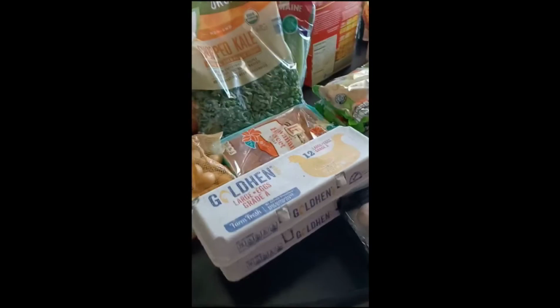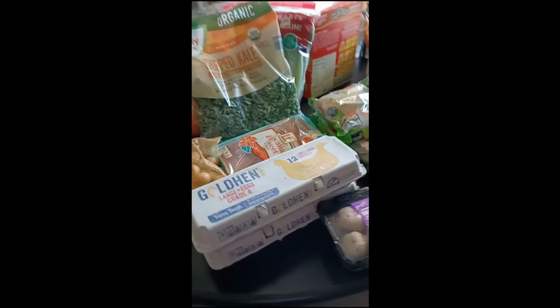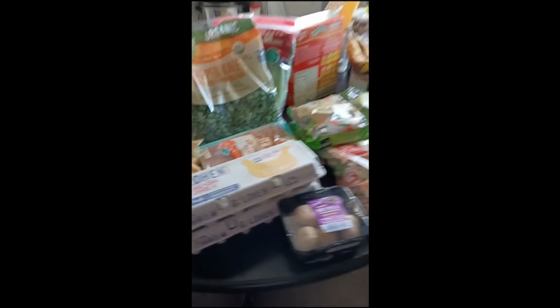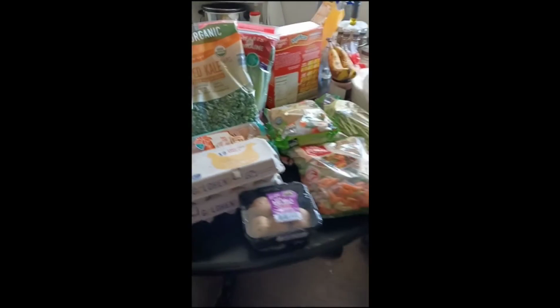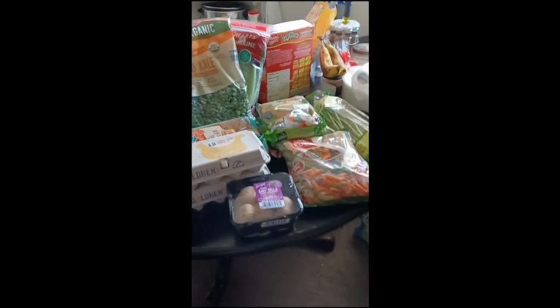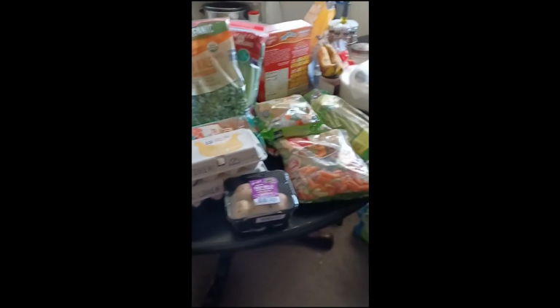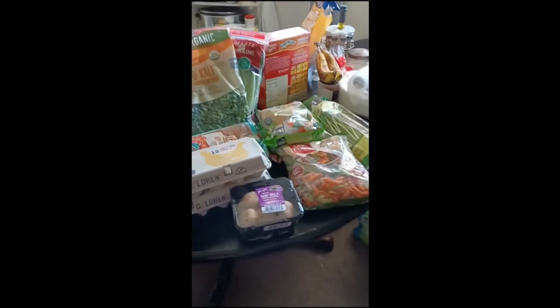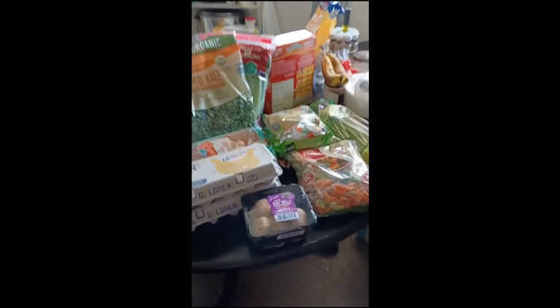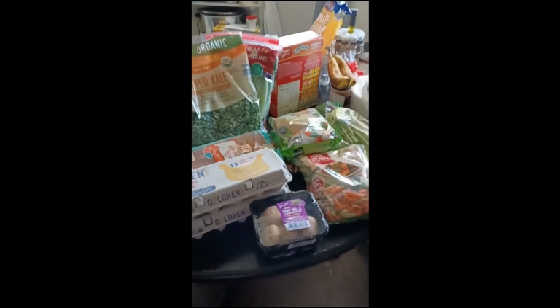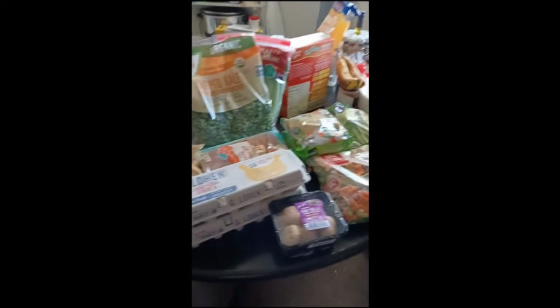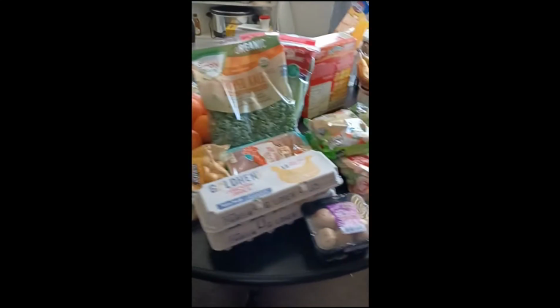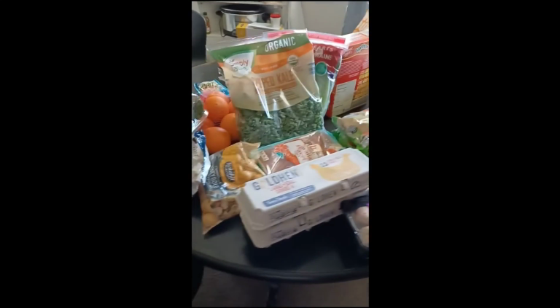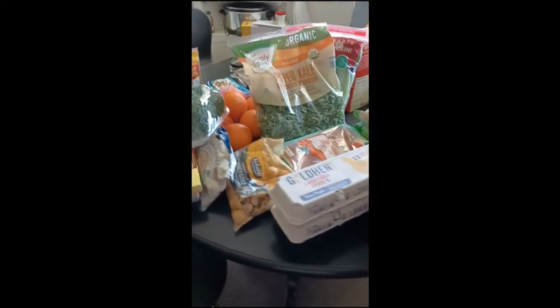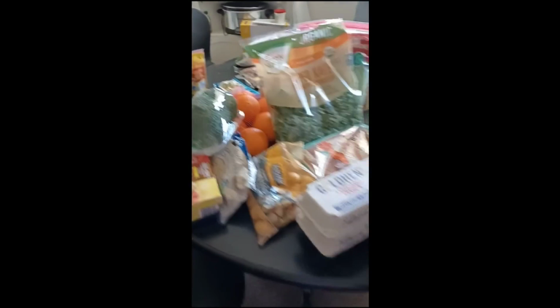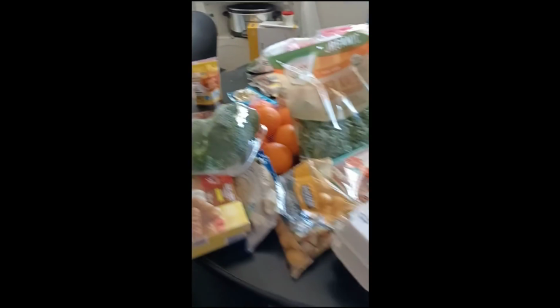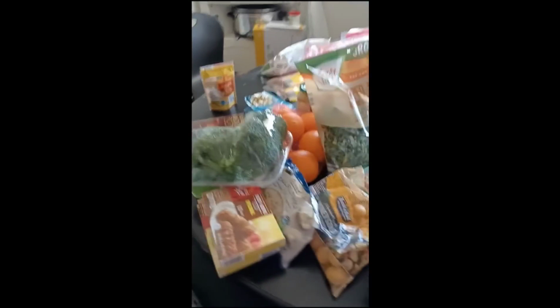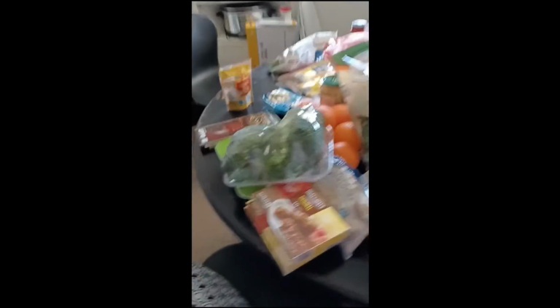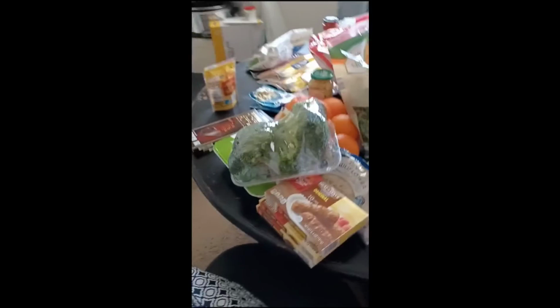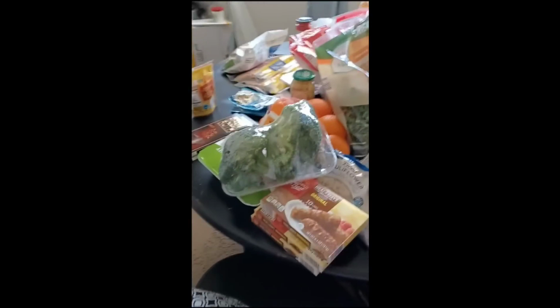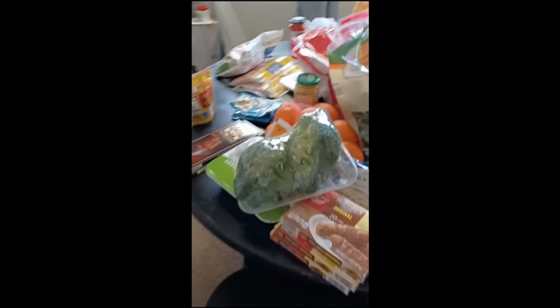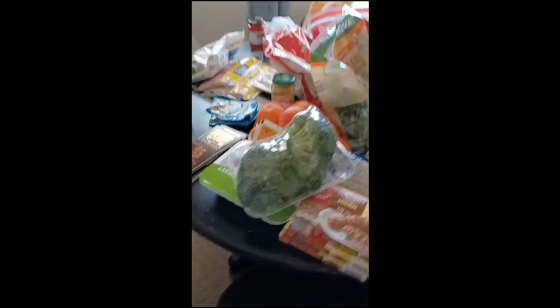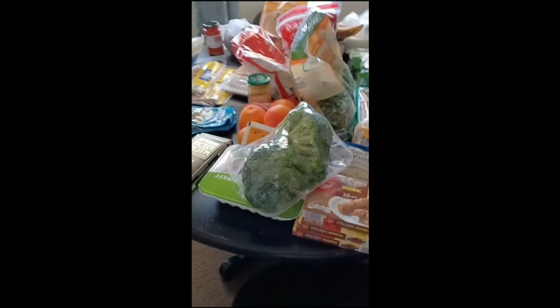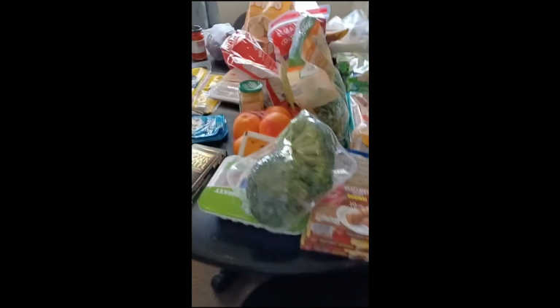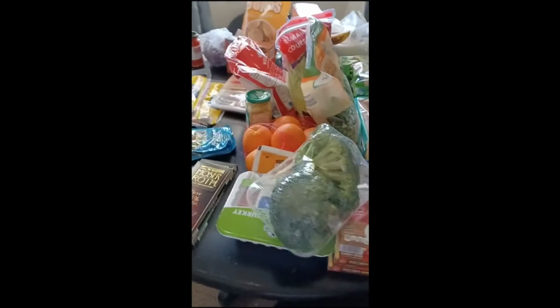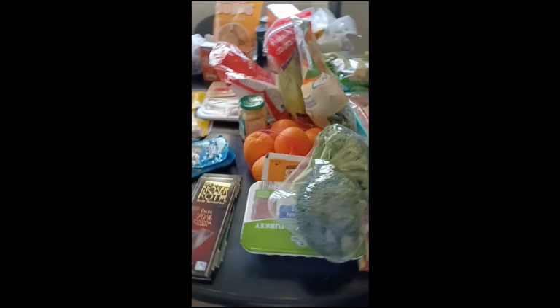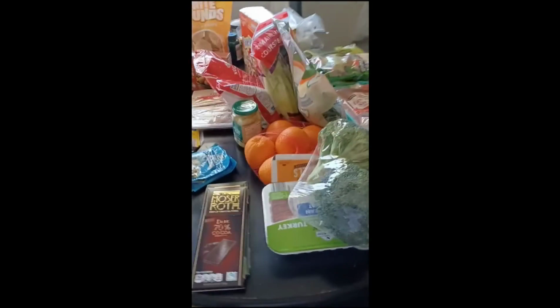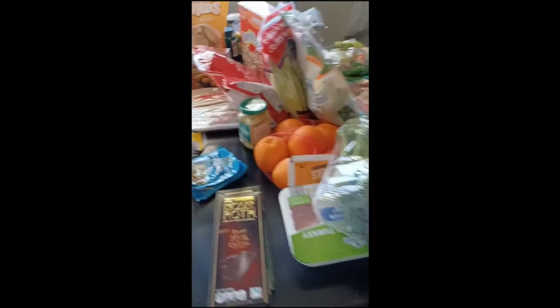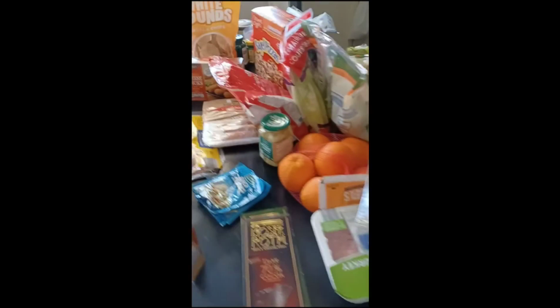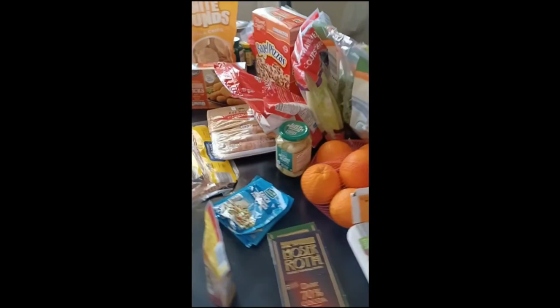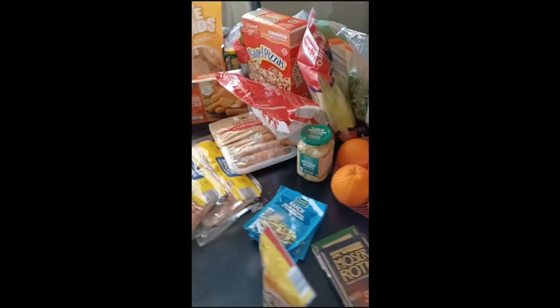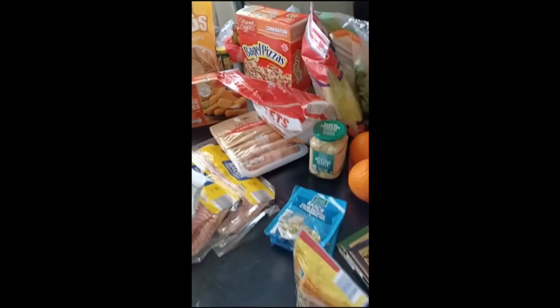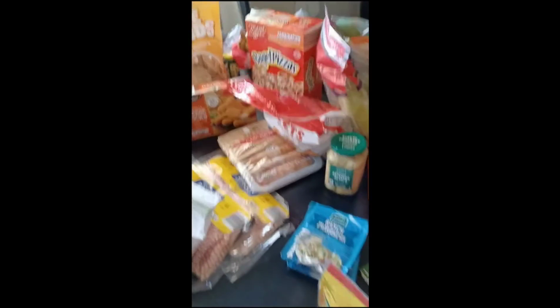So if you guys enjoyed this video — this grocery haul — please like, share, comment, subscribe, and hit the notification bell. Don't fail to leave a comment.